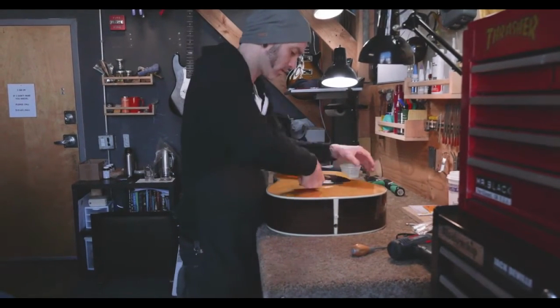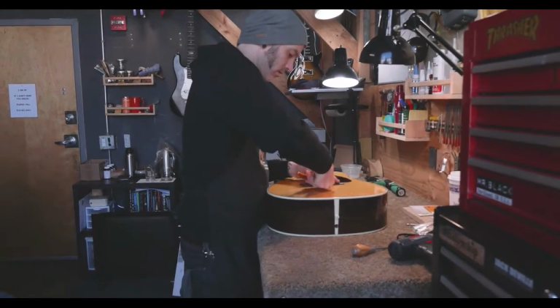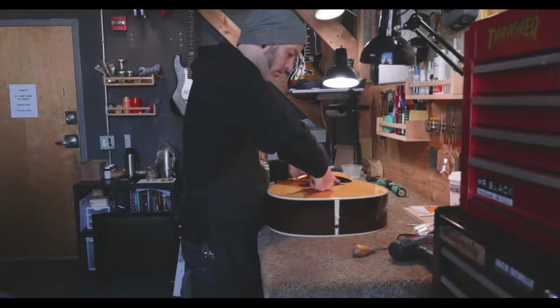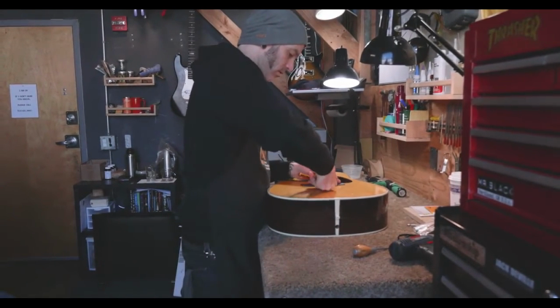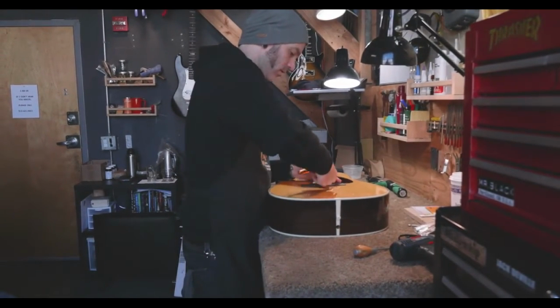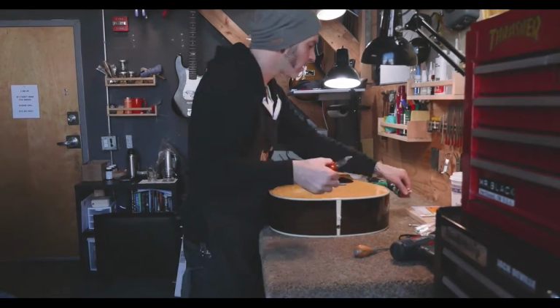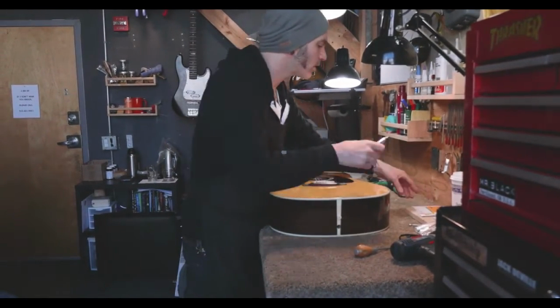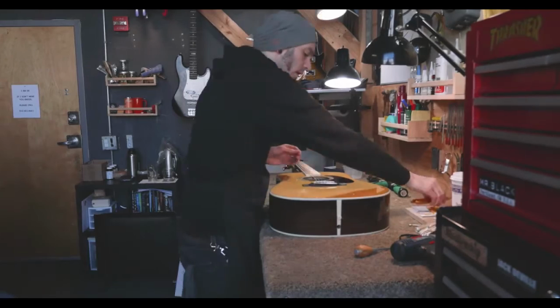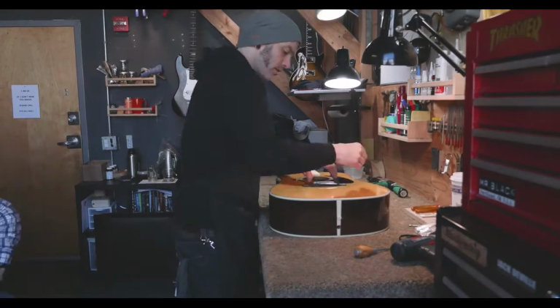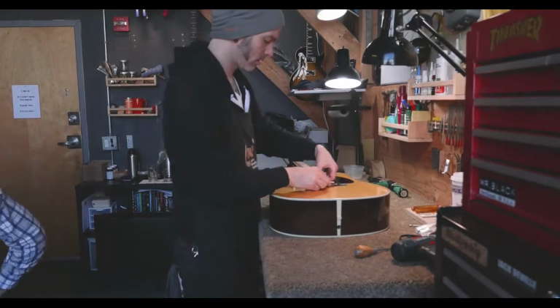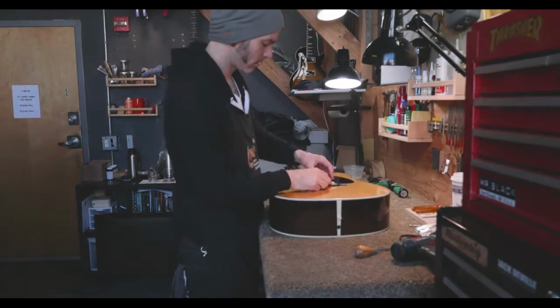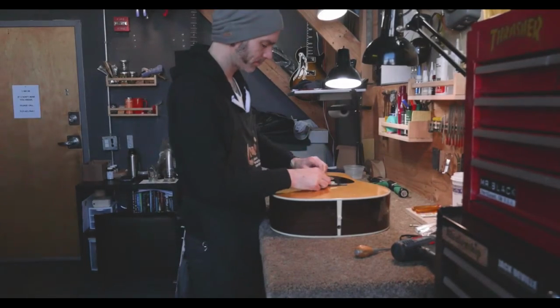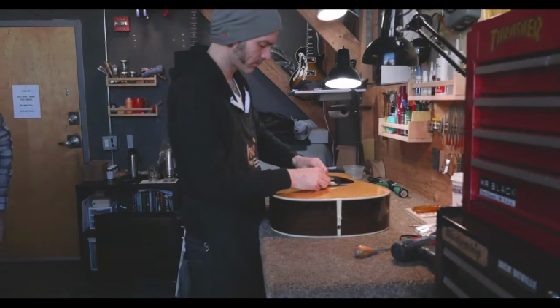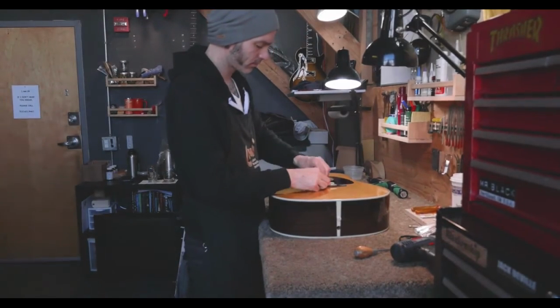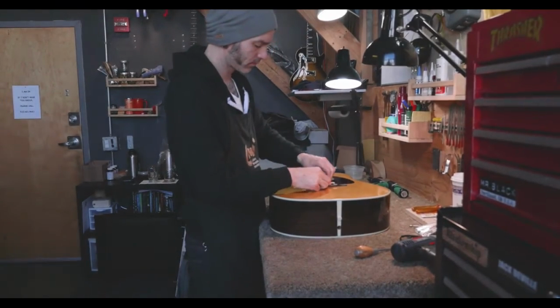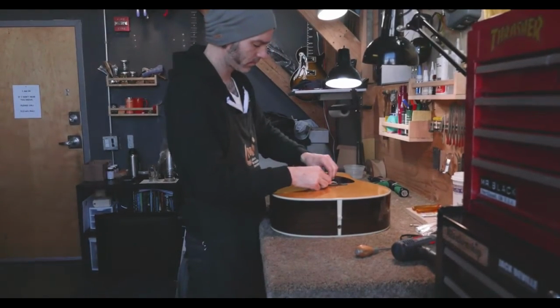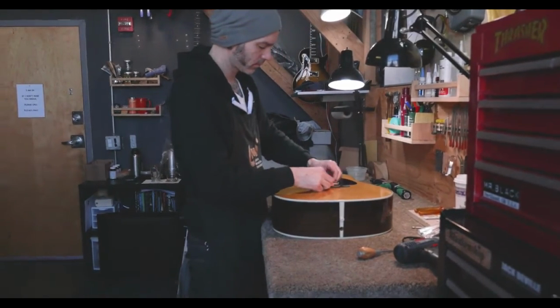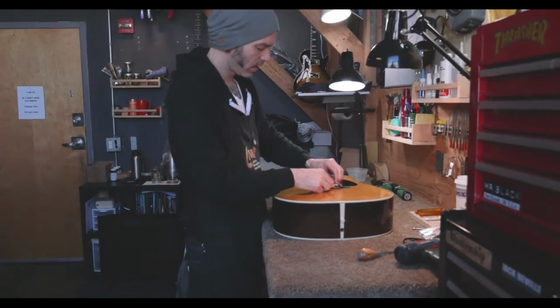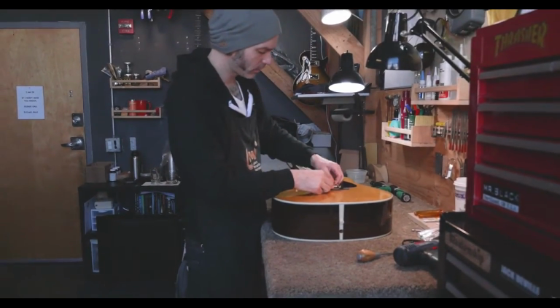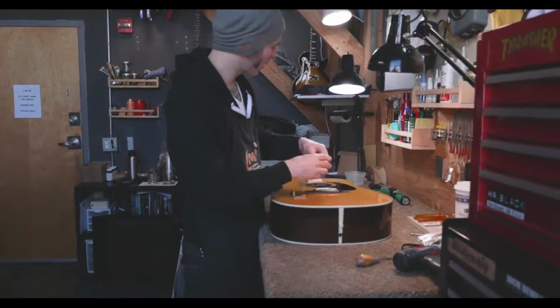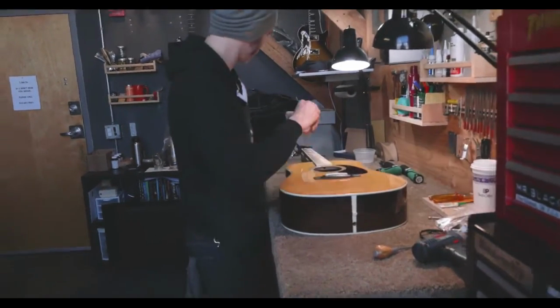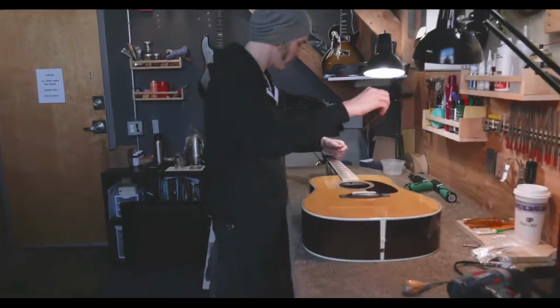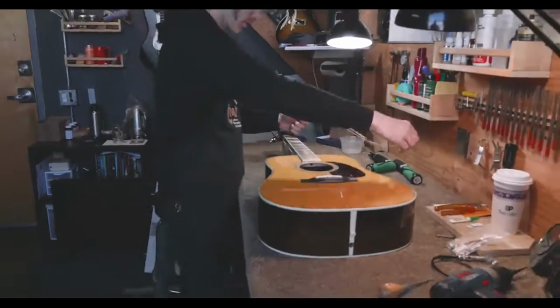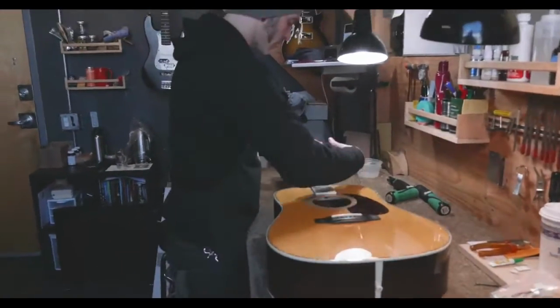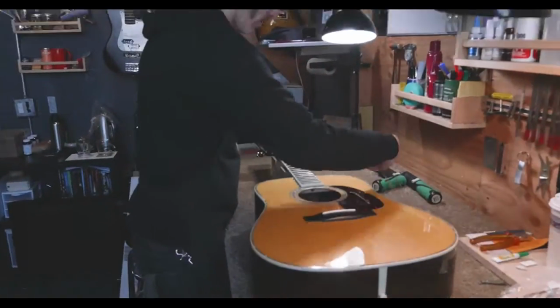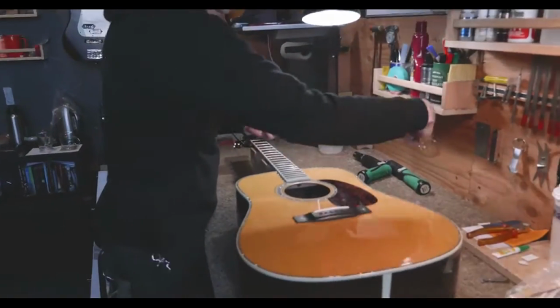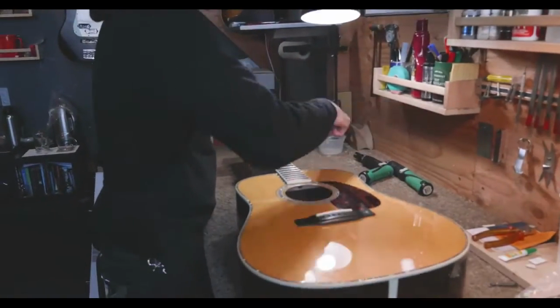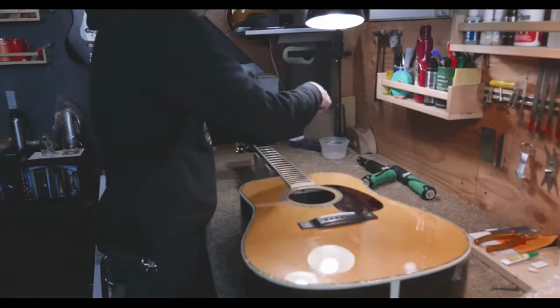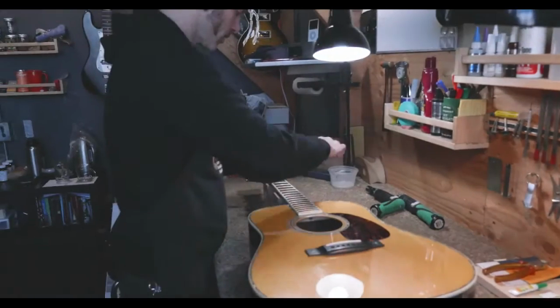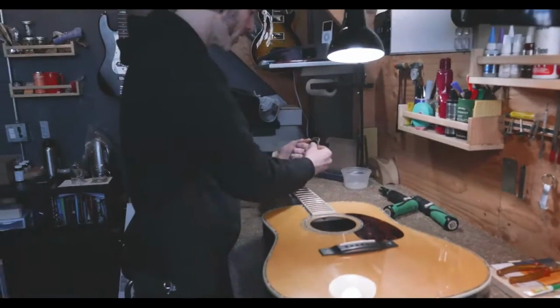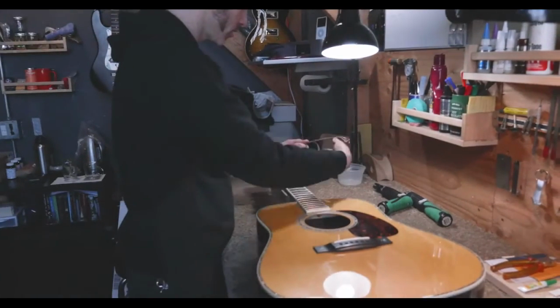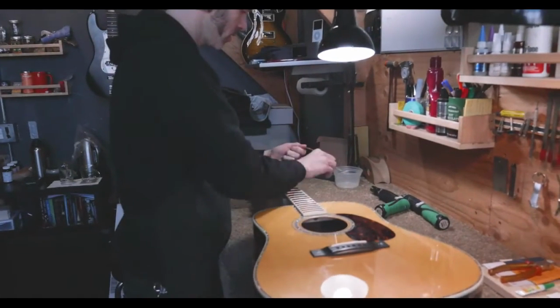So this guitar — what is it again? Martin D42. And we are going to put a pickup in it and on the strap.